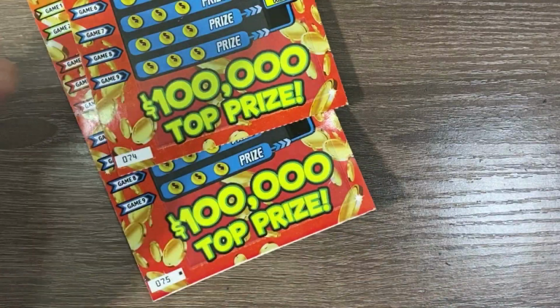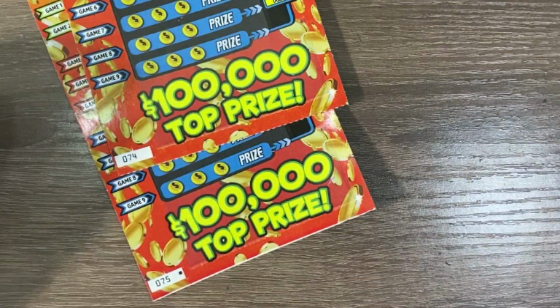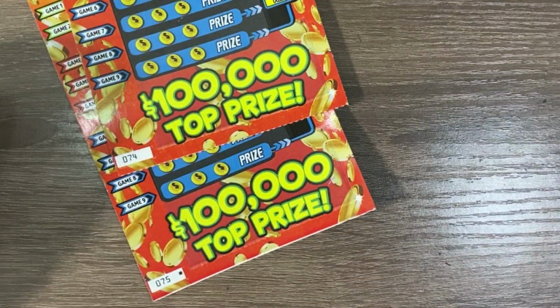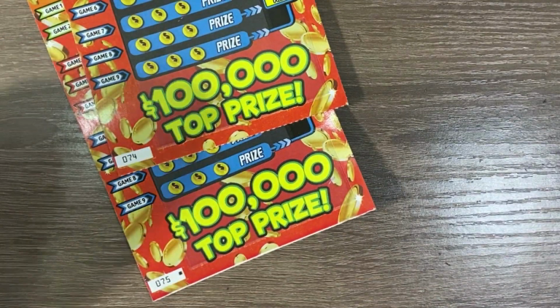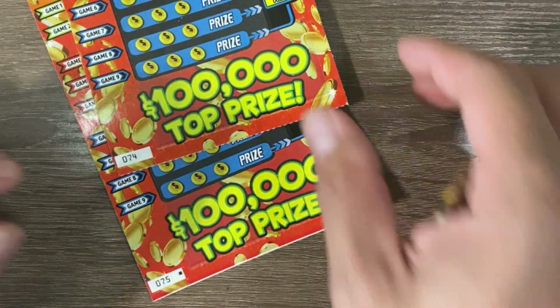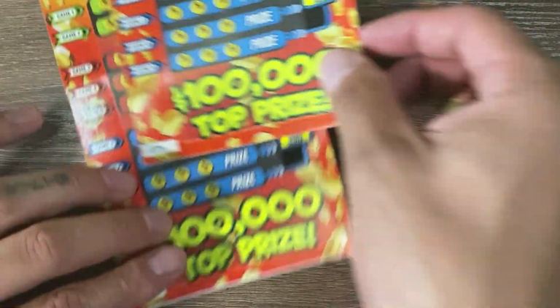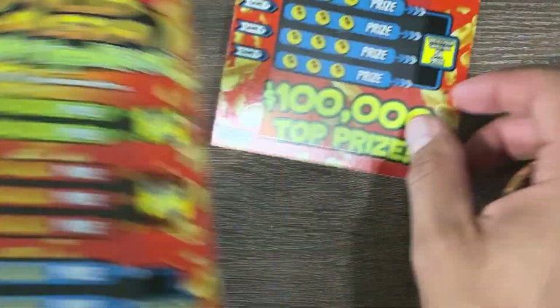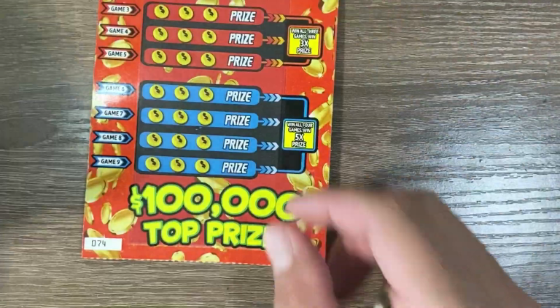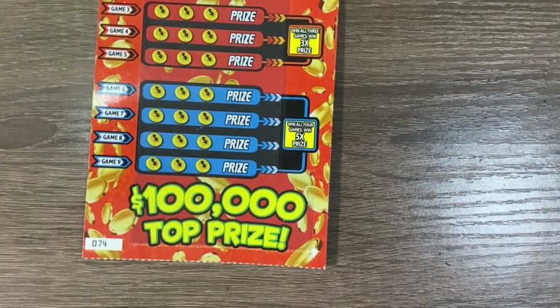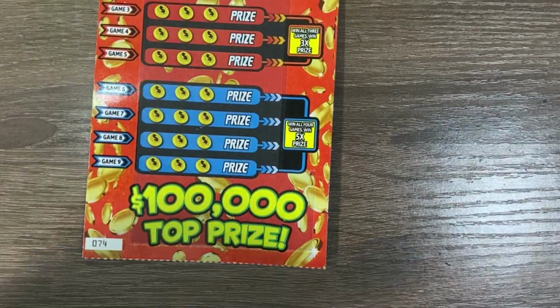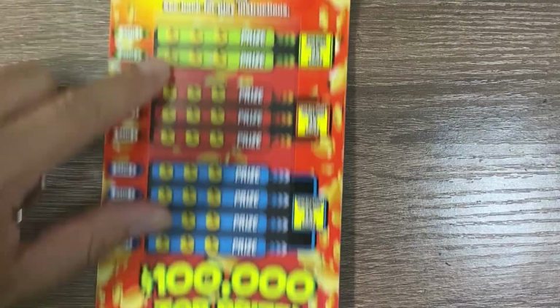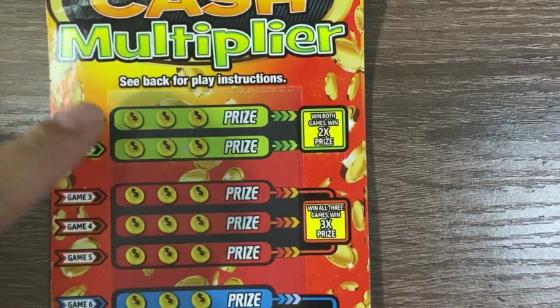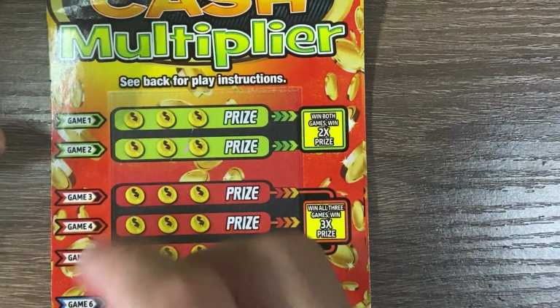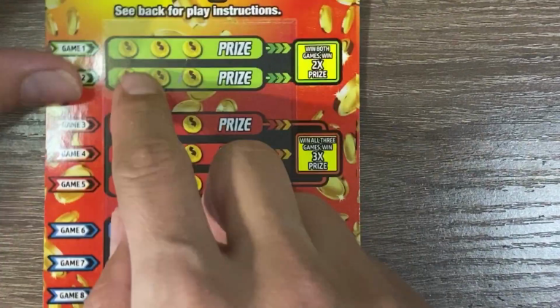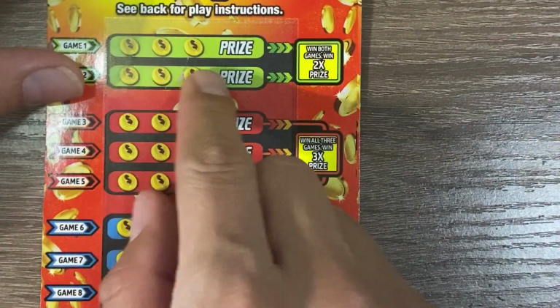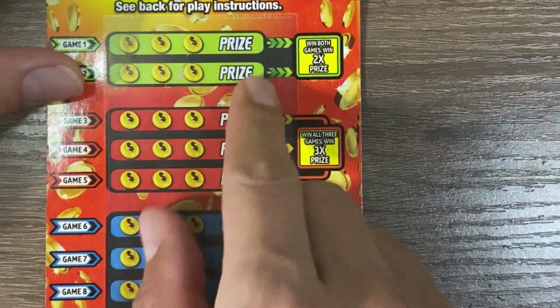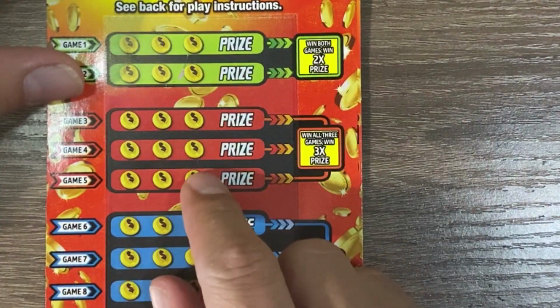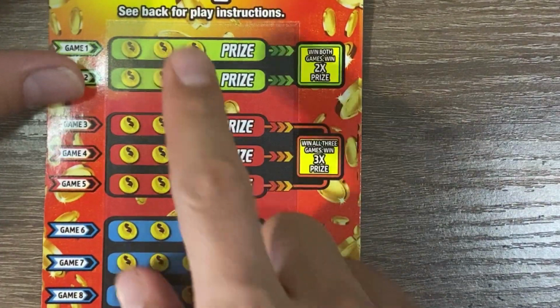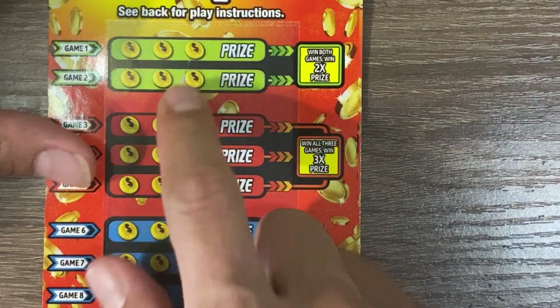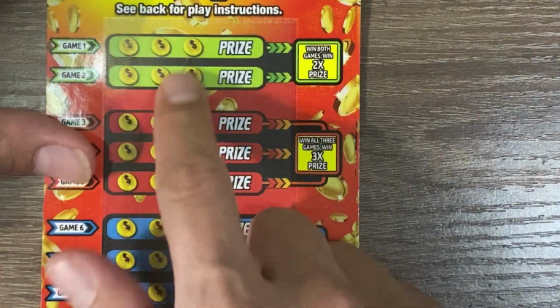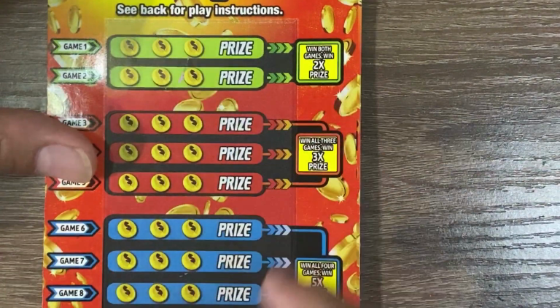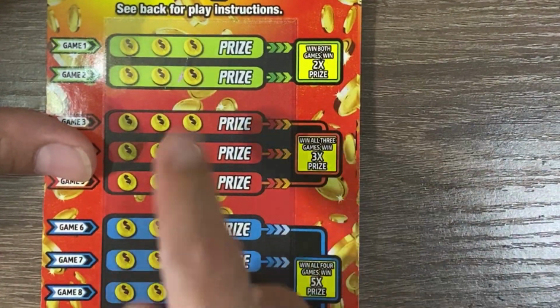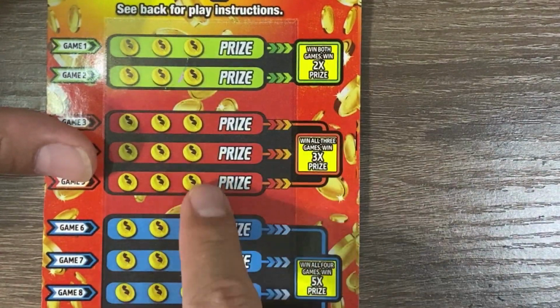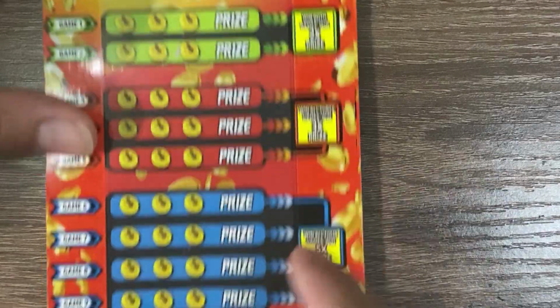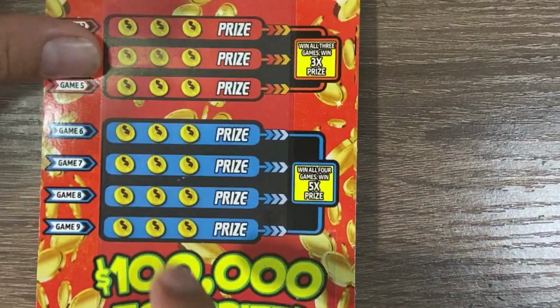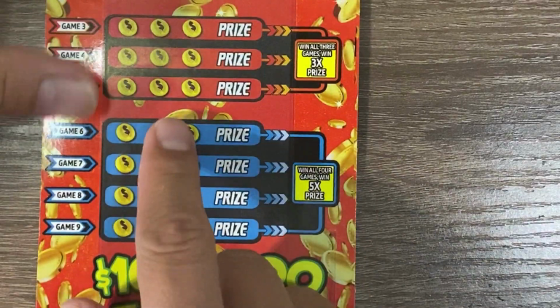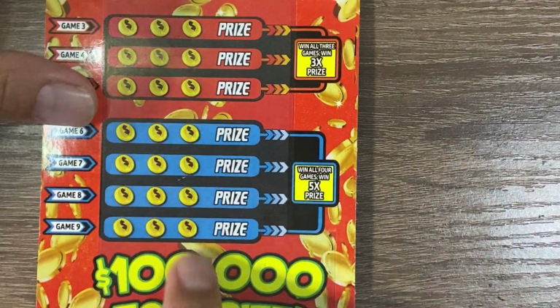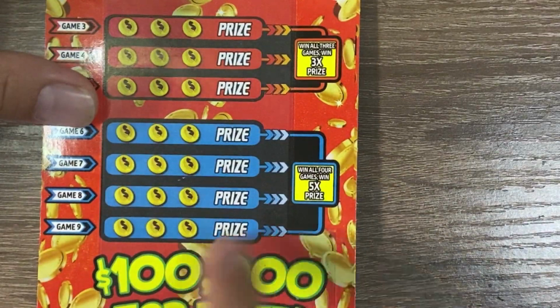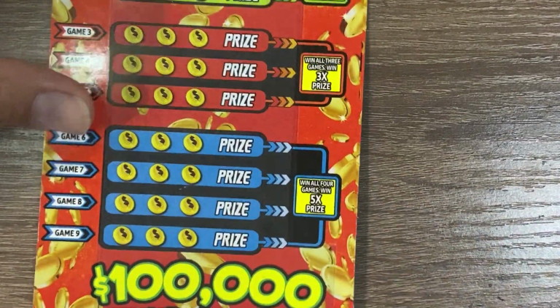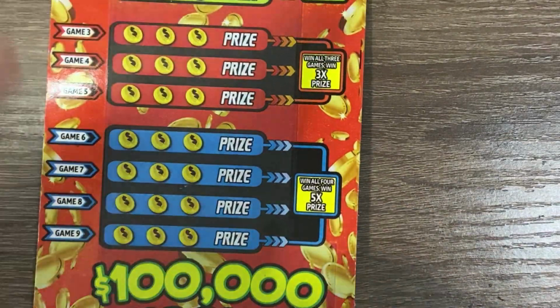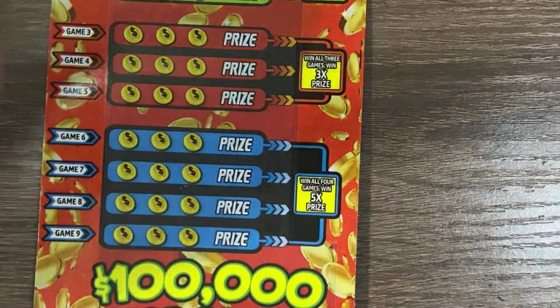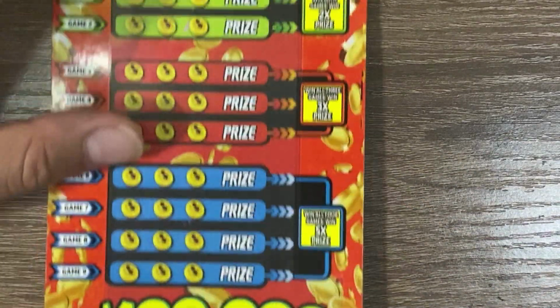These are tickets in series 74 and 75. We are looking to match three symbols and win the prize for that row. If you match both rows it's 2X, three rows is 3X, and four rows is 5X. Let's get started.